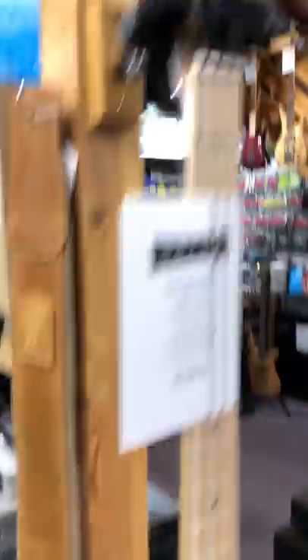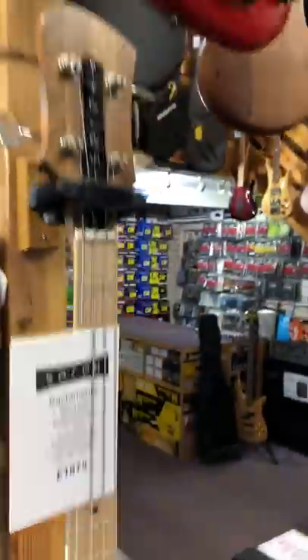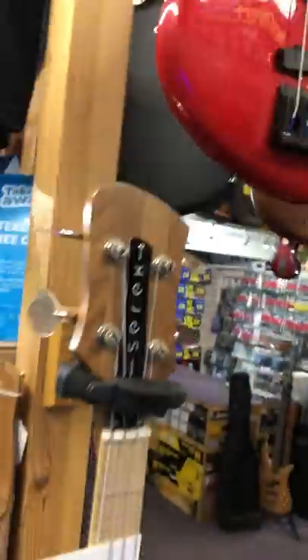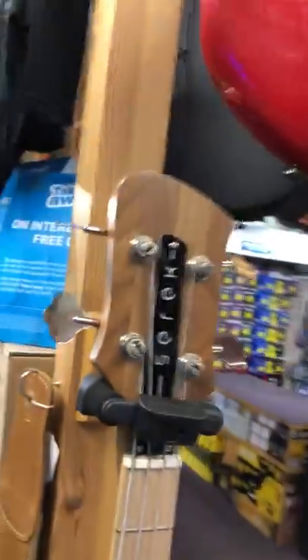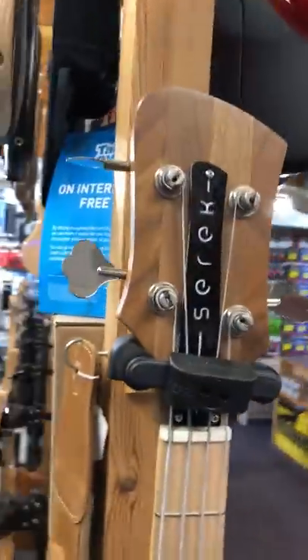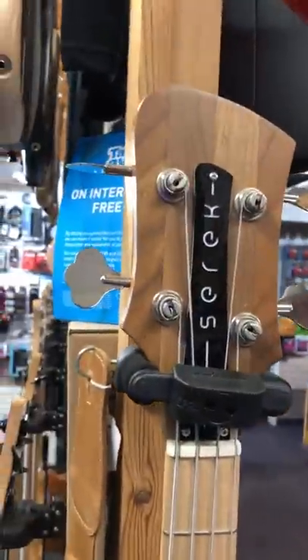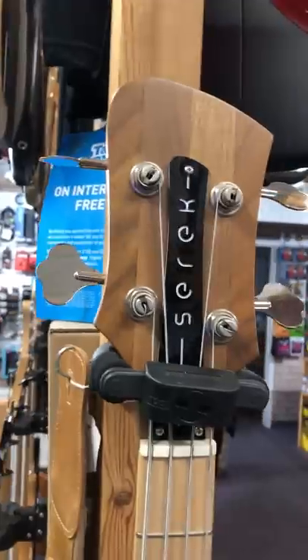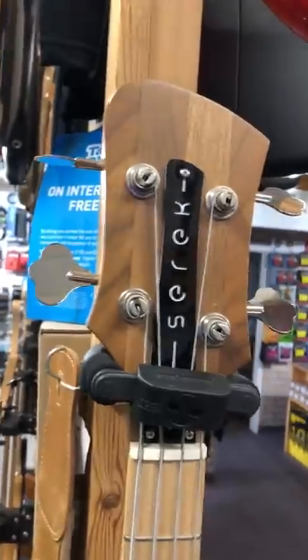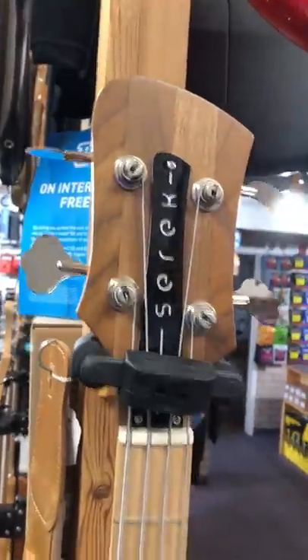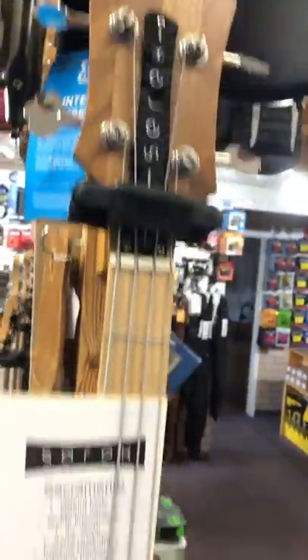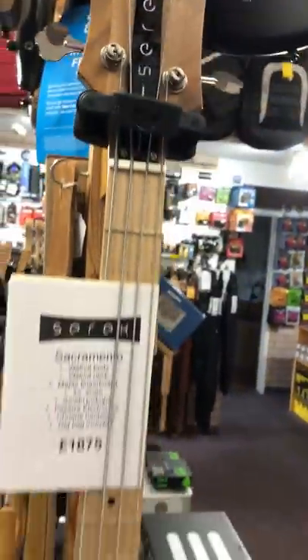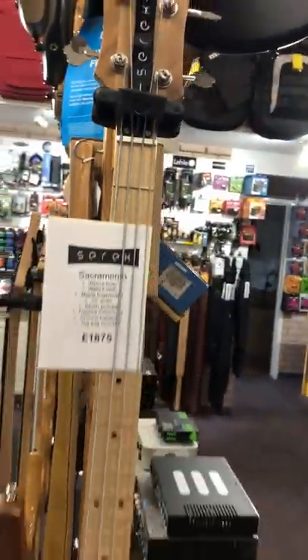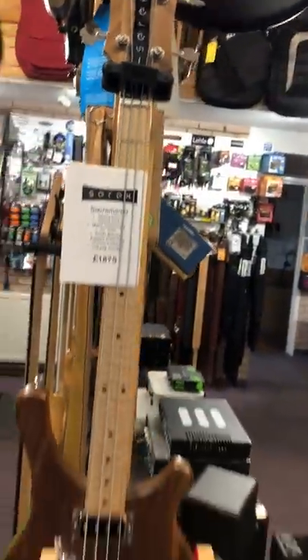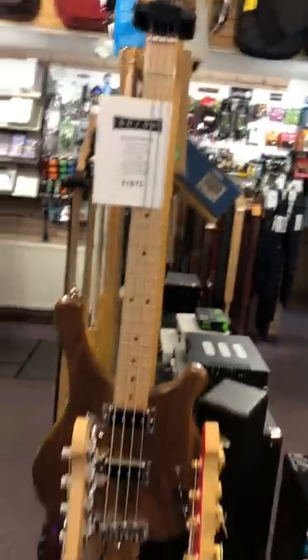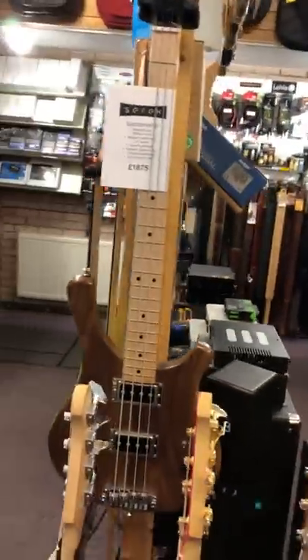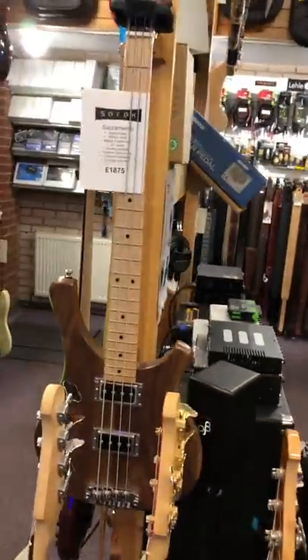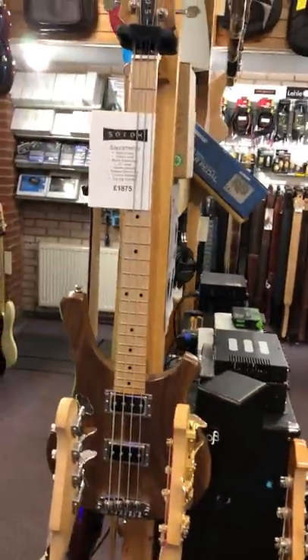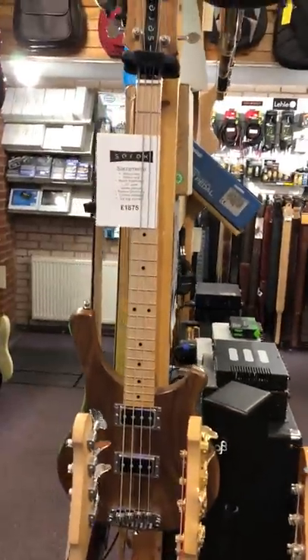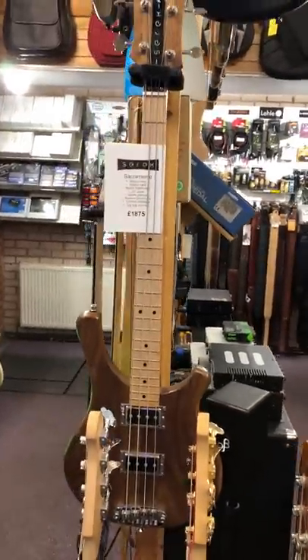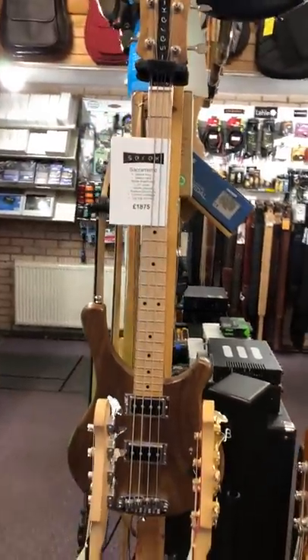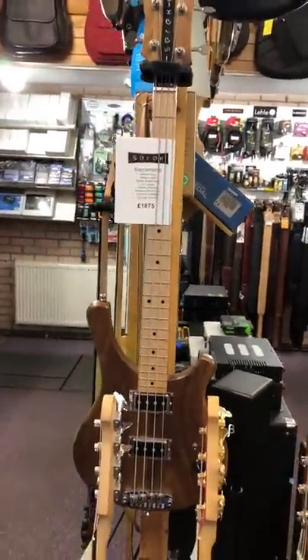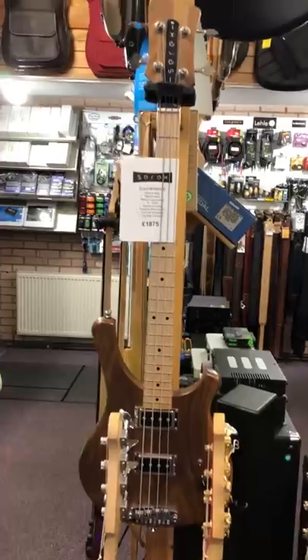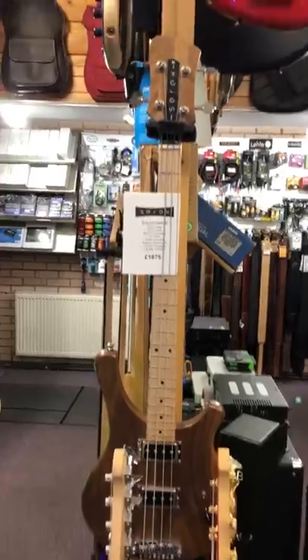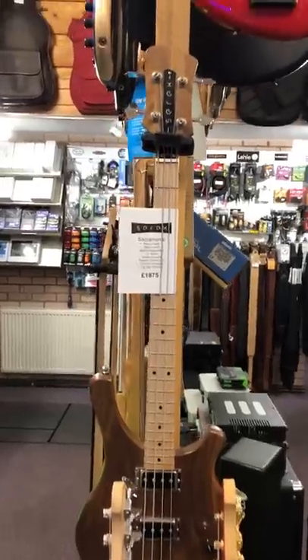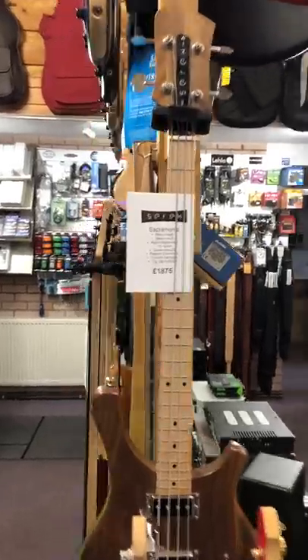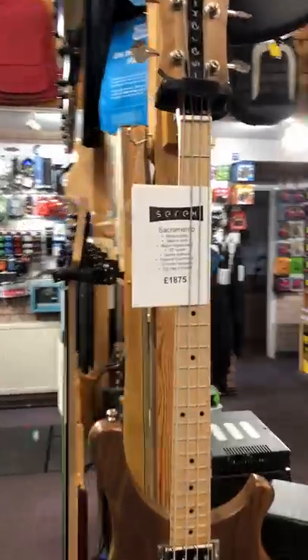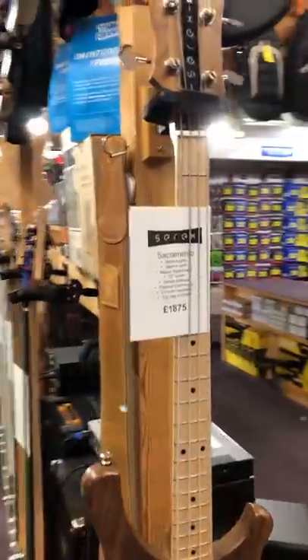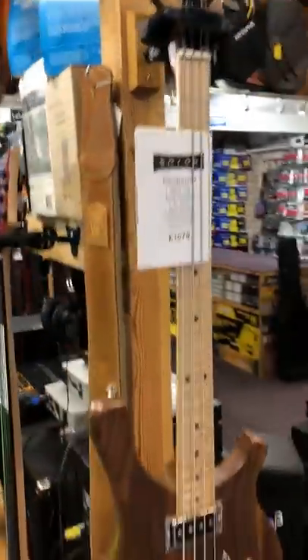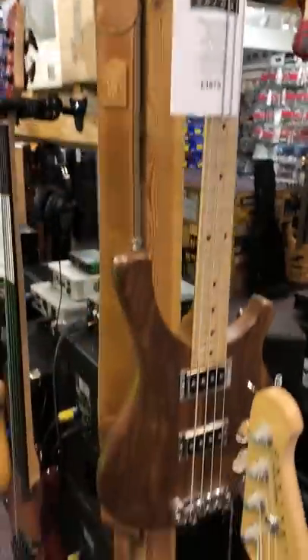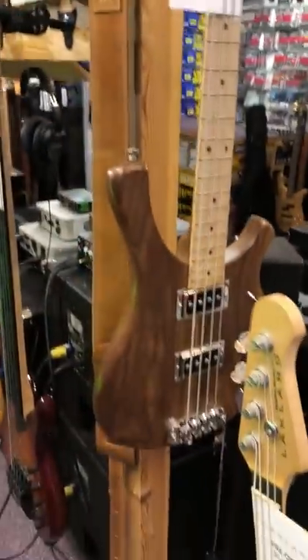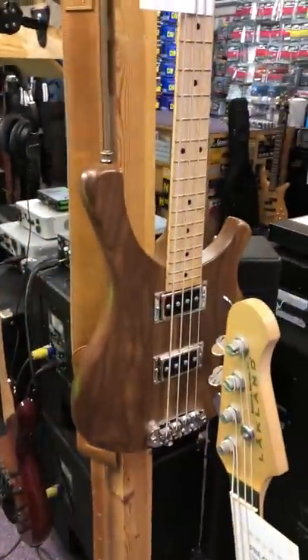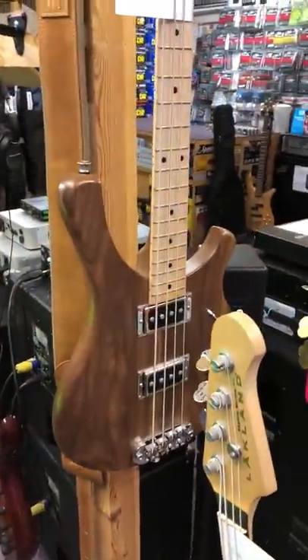Here's a nice Cerek. These are made by Jake Forrest in America. This is a medium-scale bass — 32-inch. Again, hand-crafted, very nice indeed.